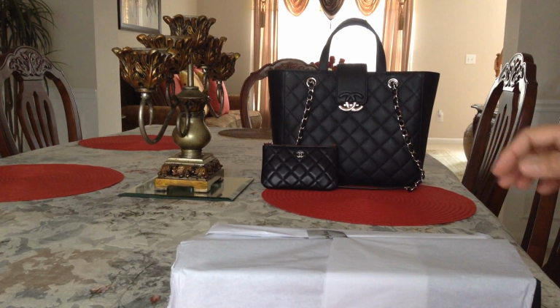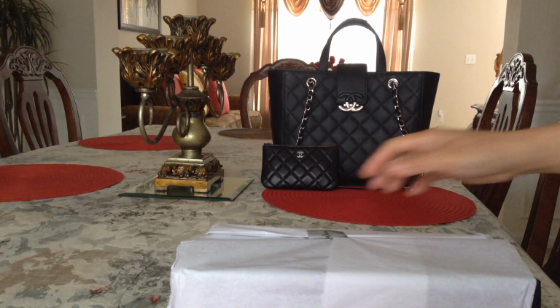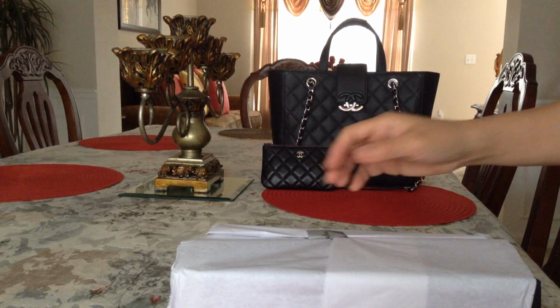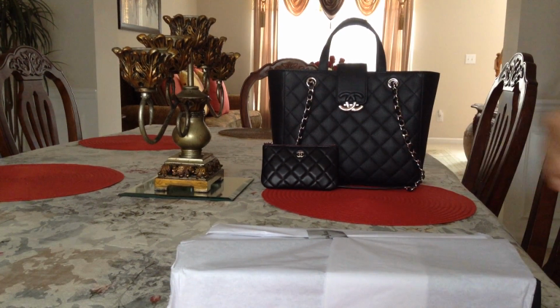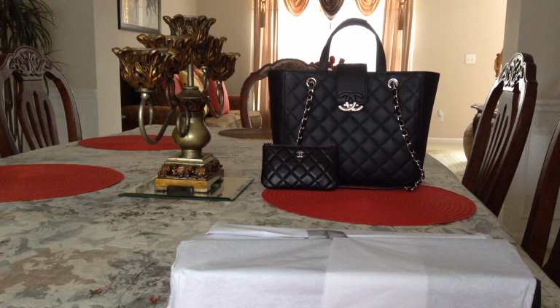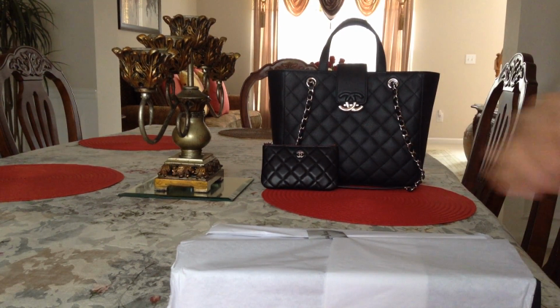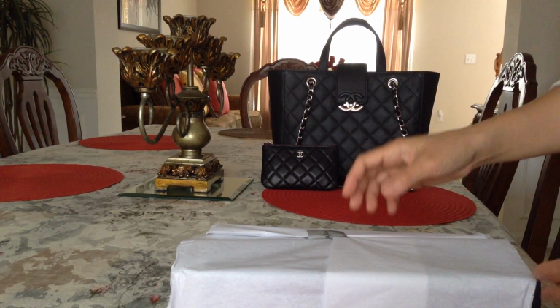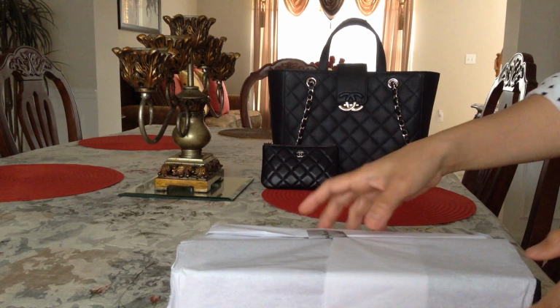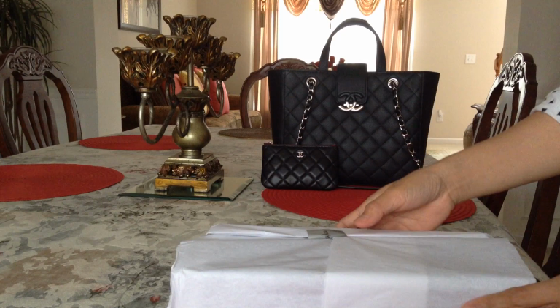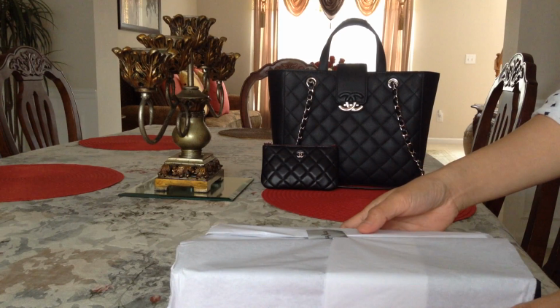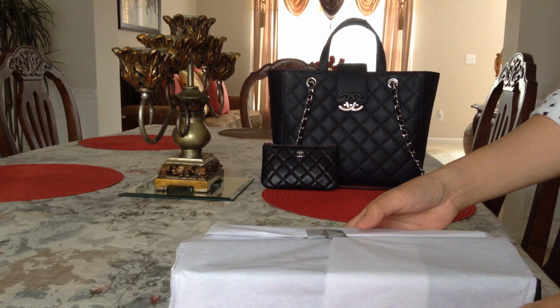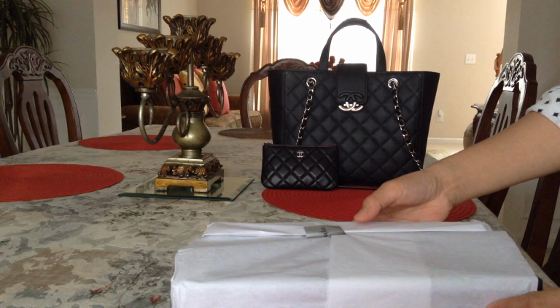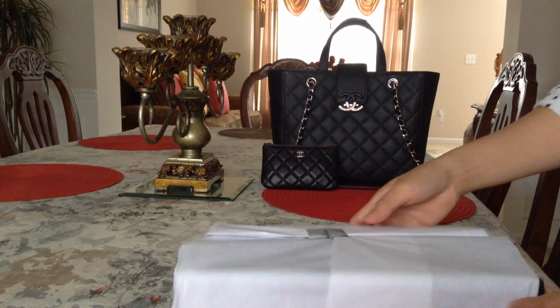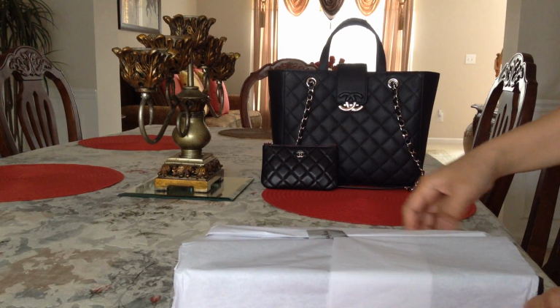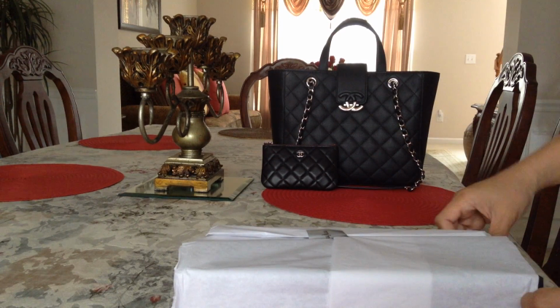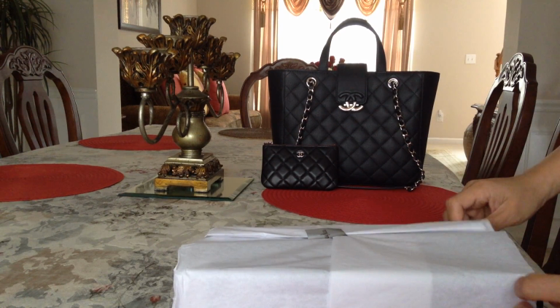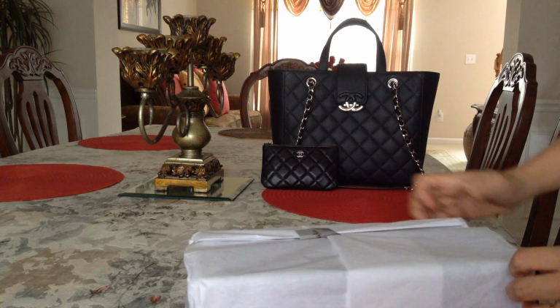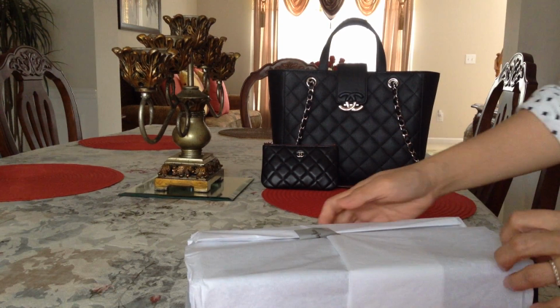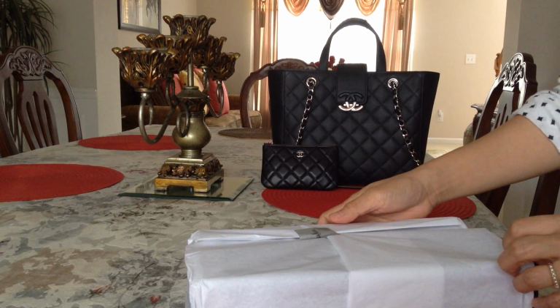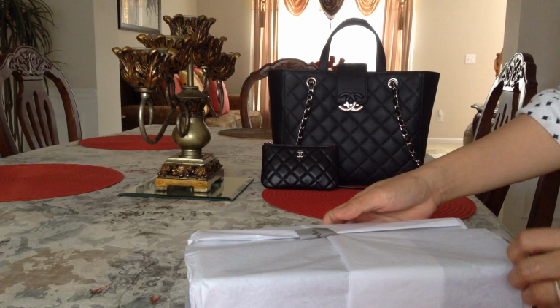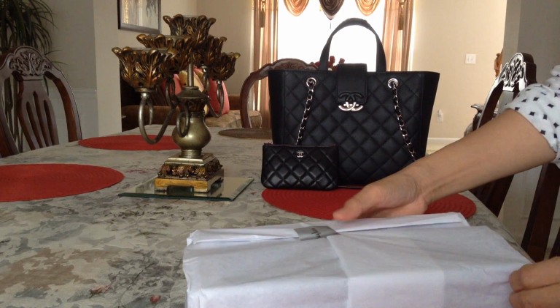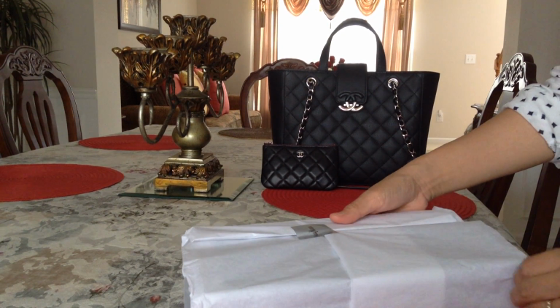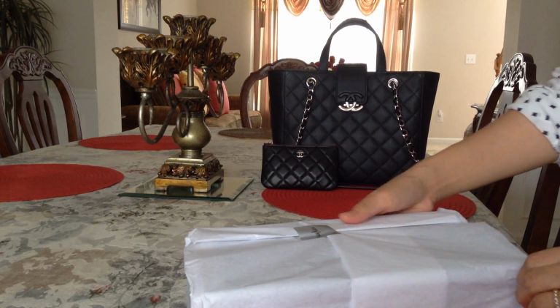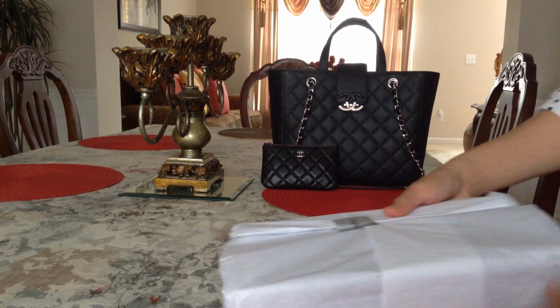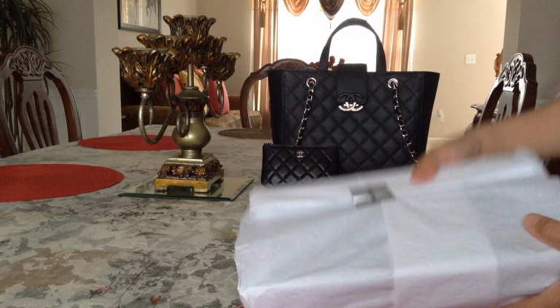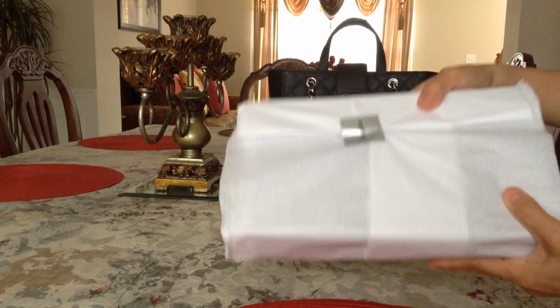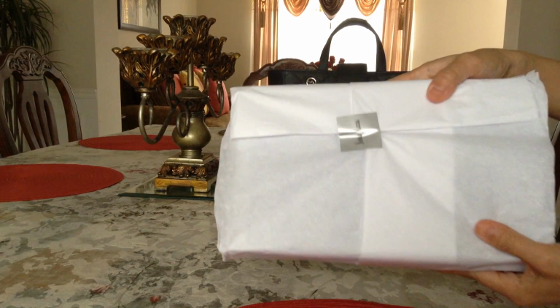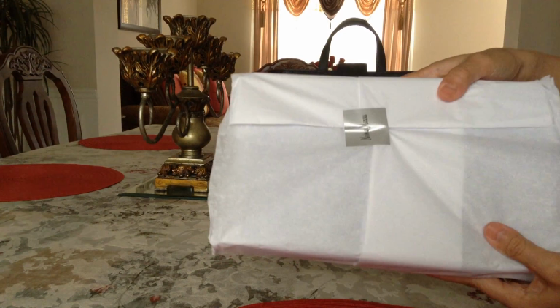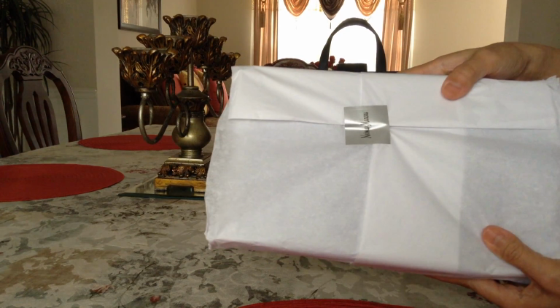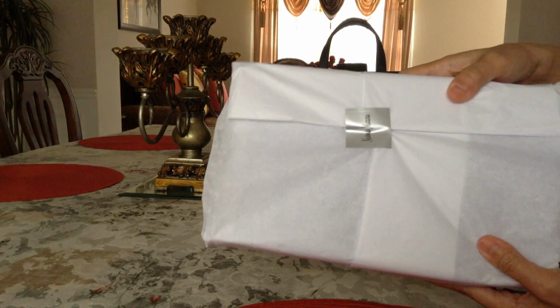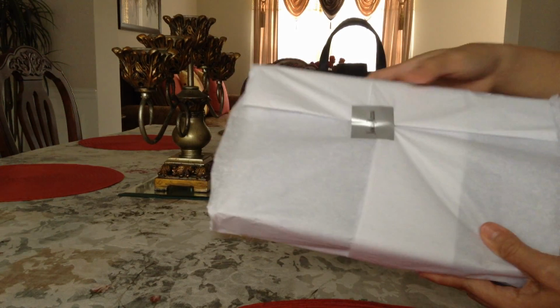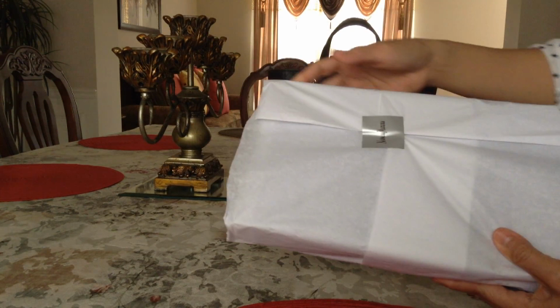Hi guys, I have another reveal for you today that I would like to share. I got it from Neiman Marcus.